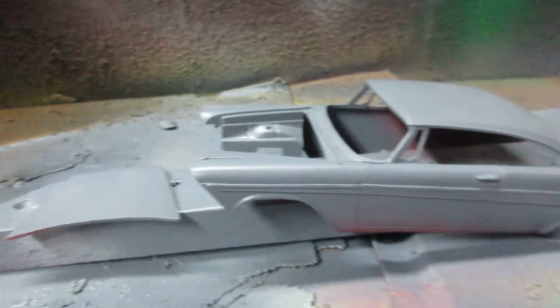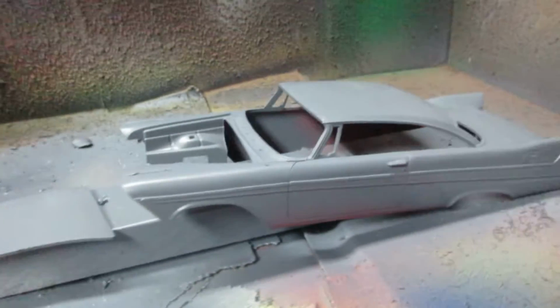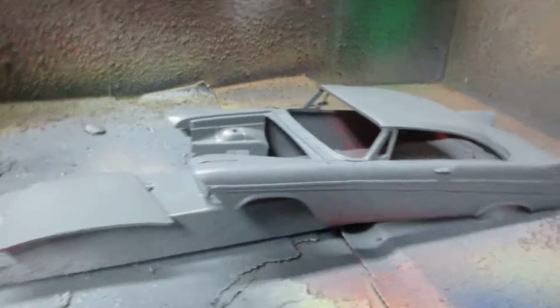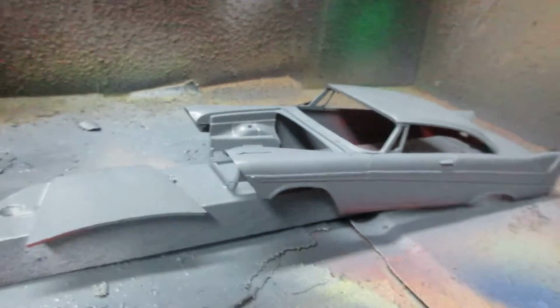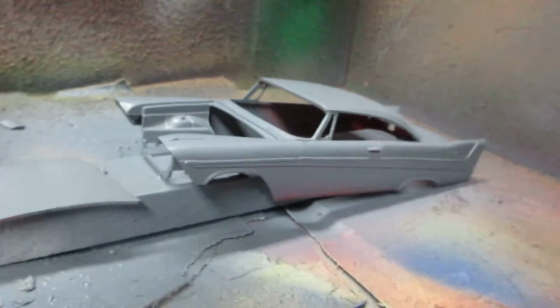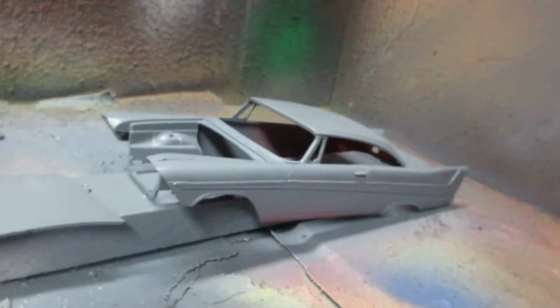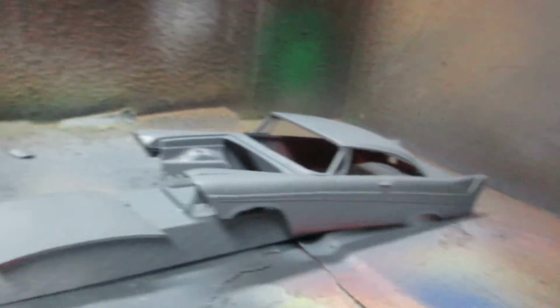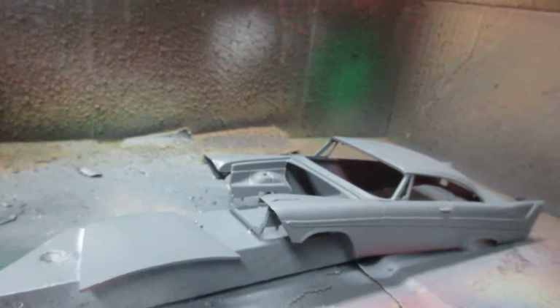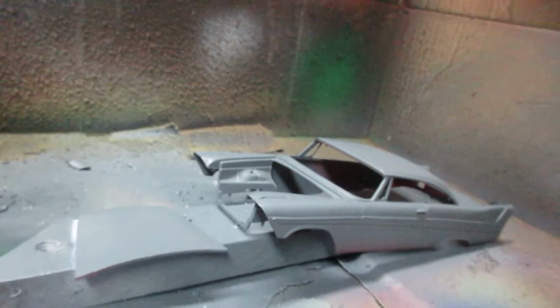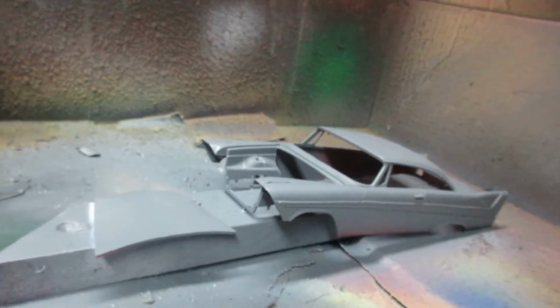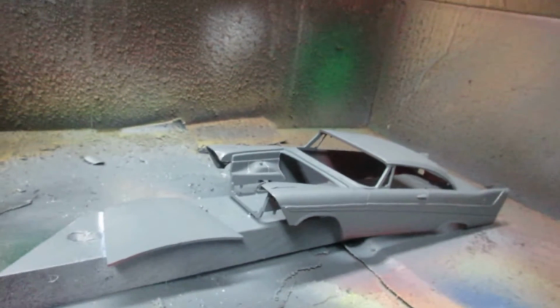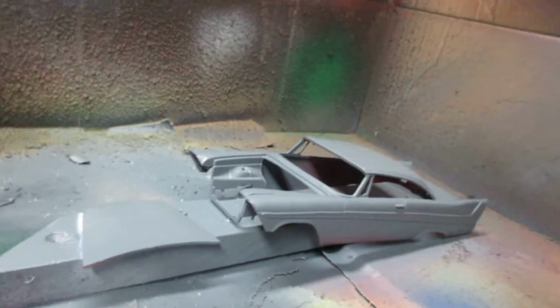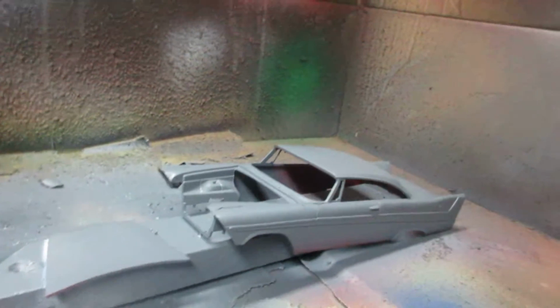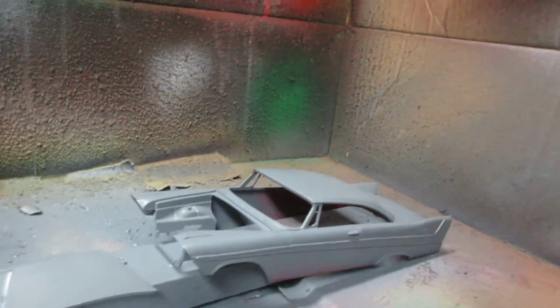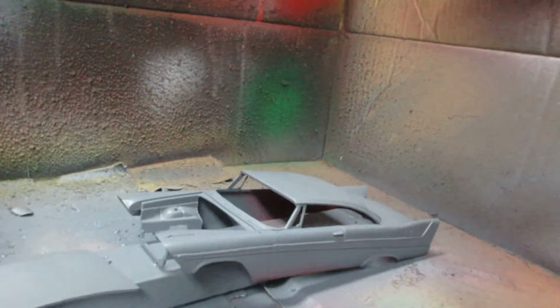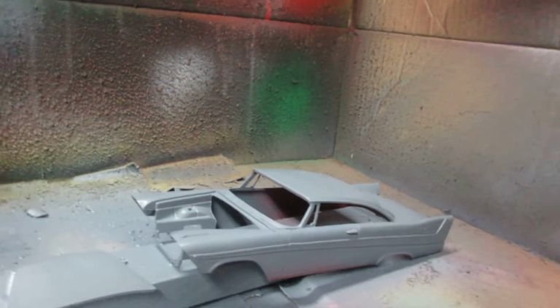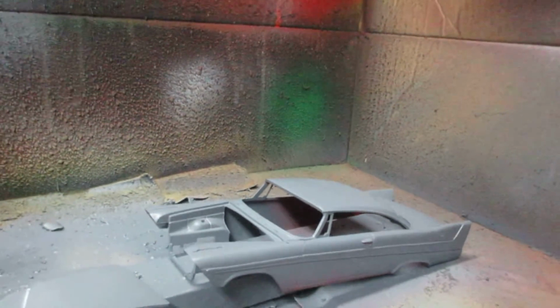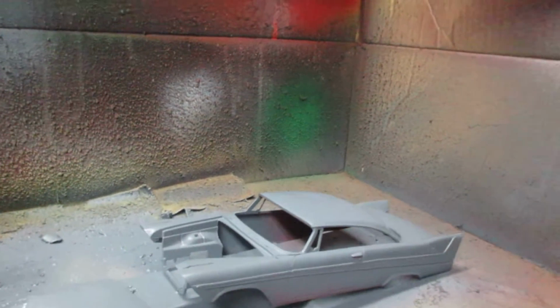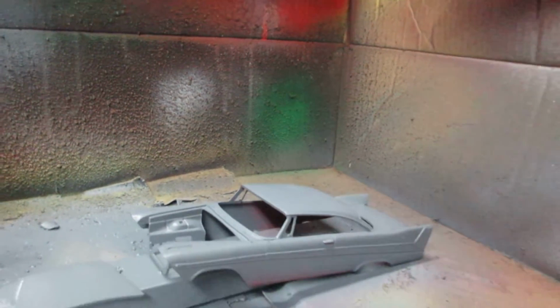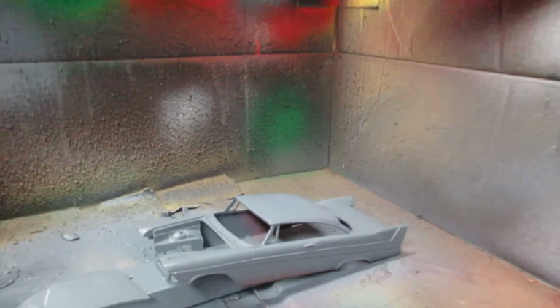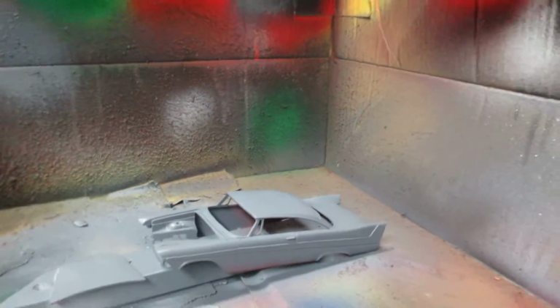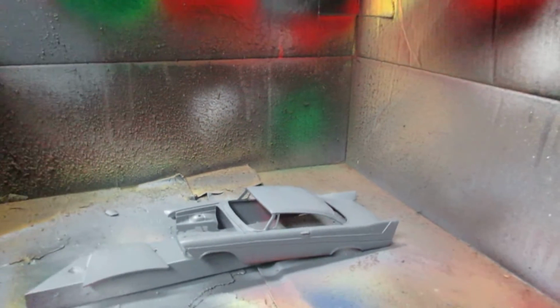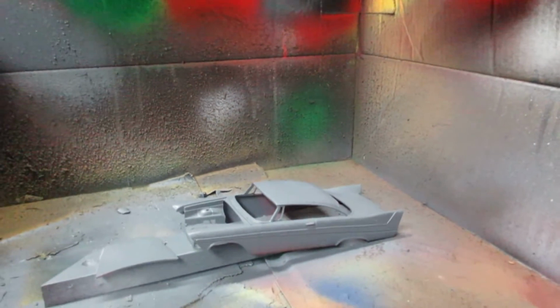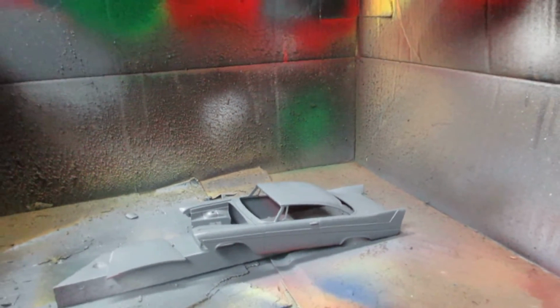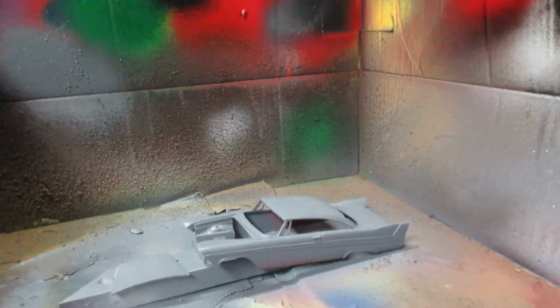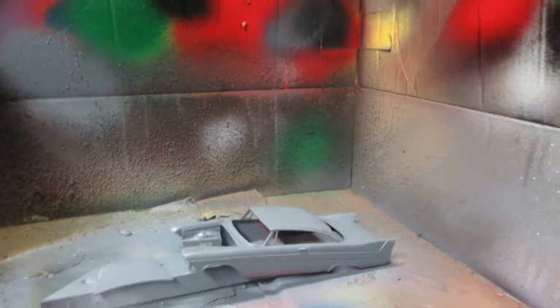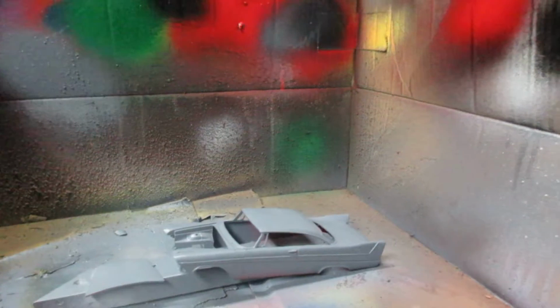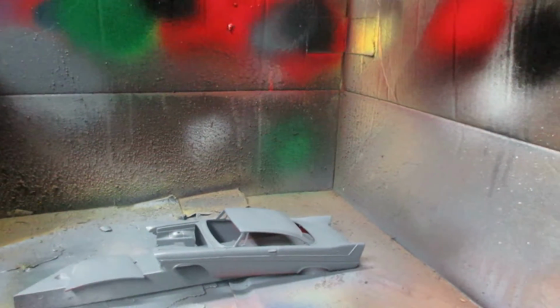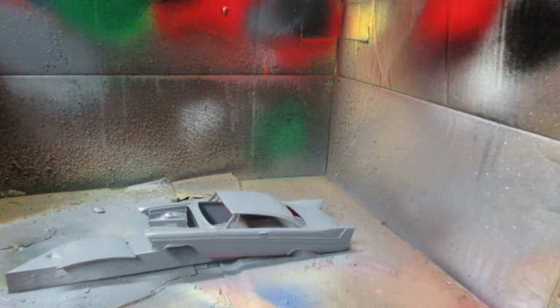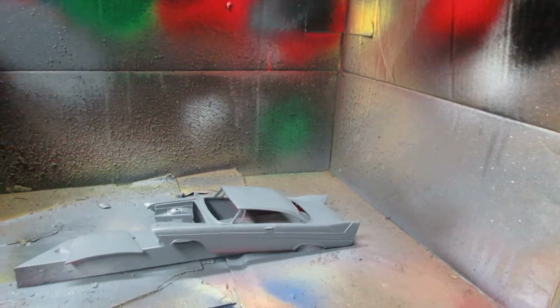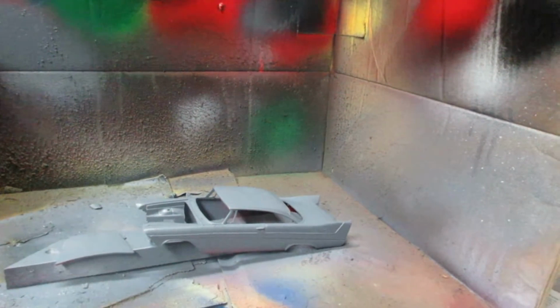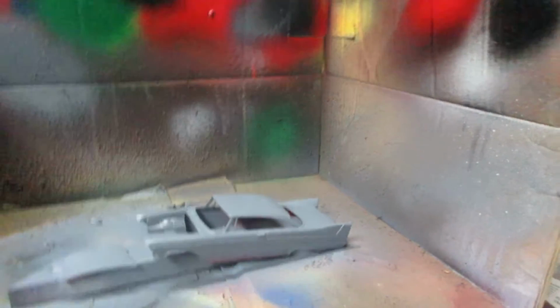I think I might keep it in primer. Just make it a cool ratty hot rod — a ratty '58 Belvedere hot rod.